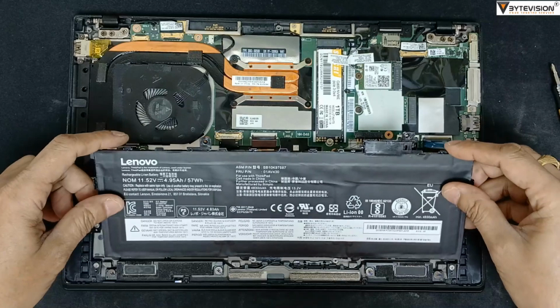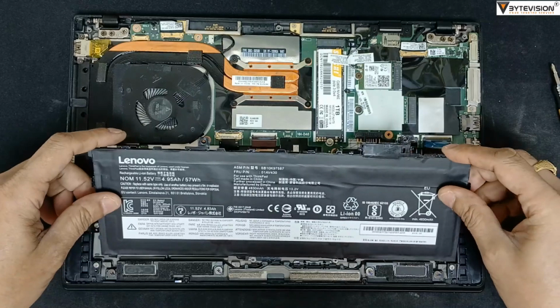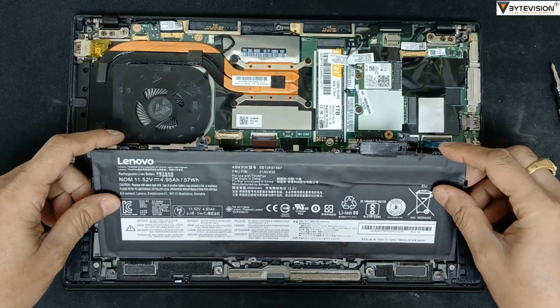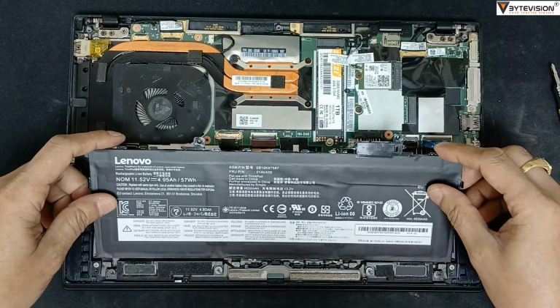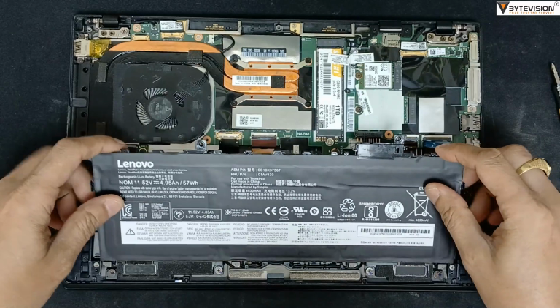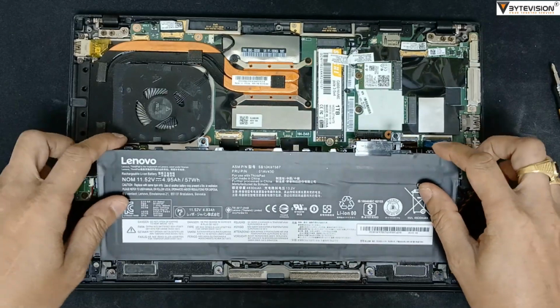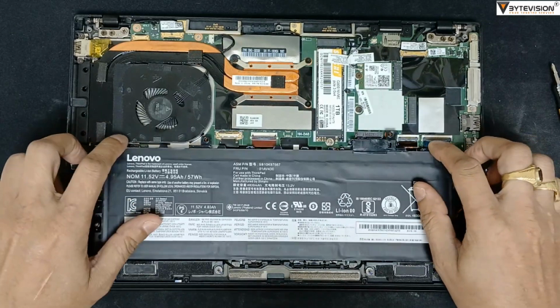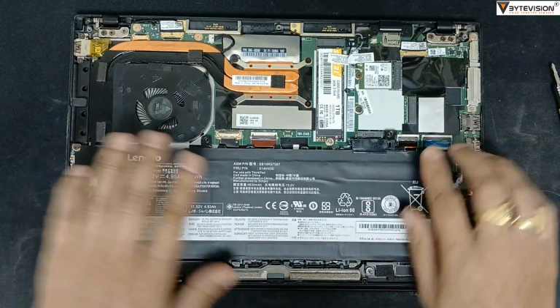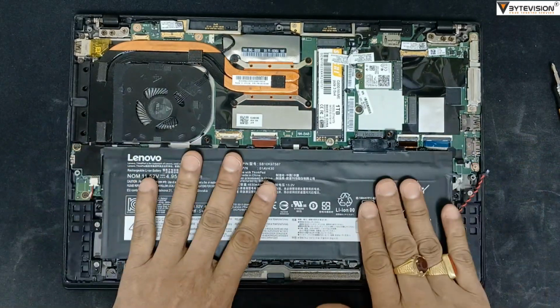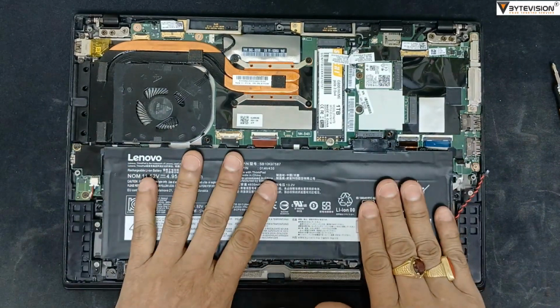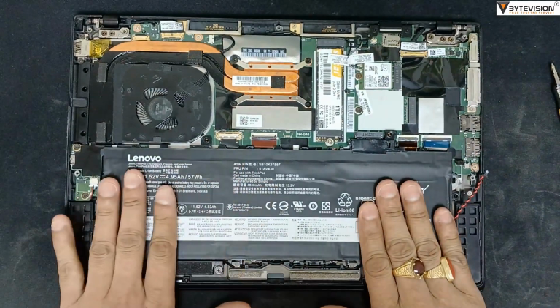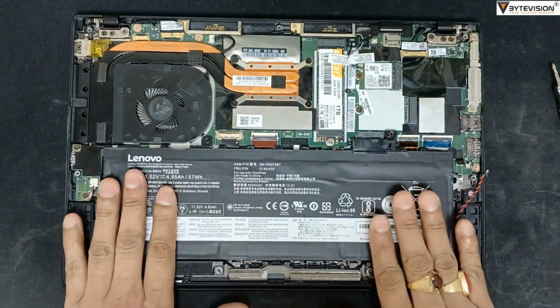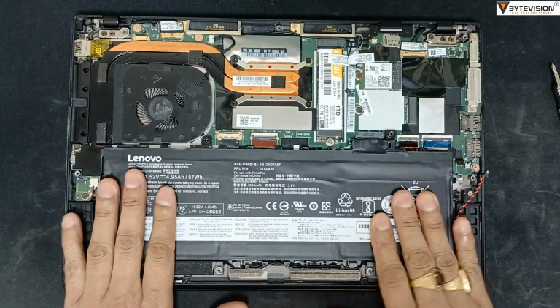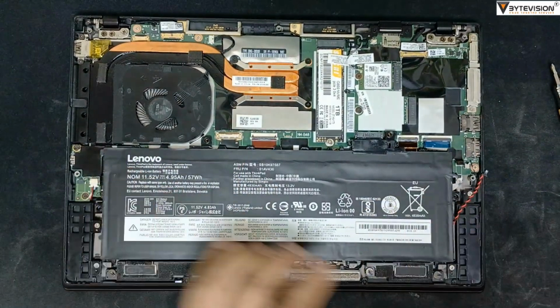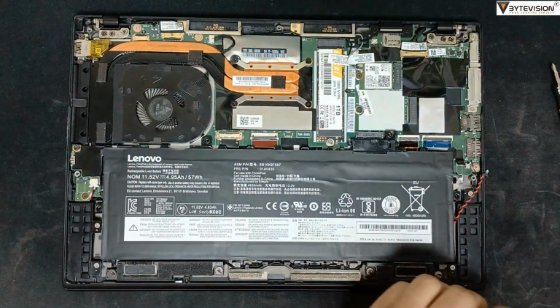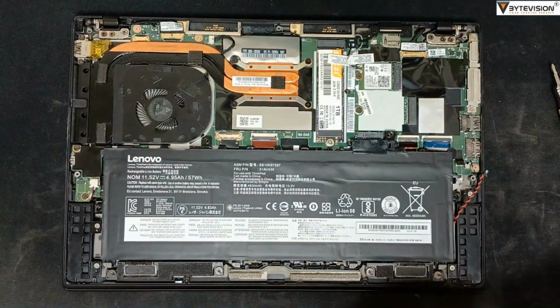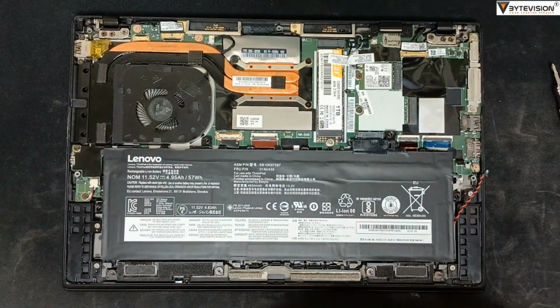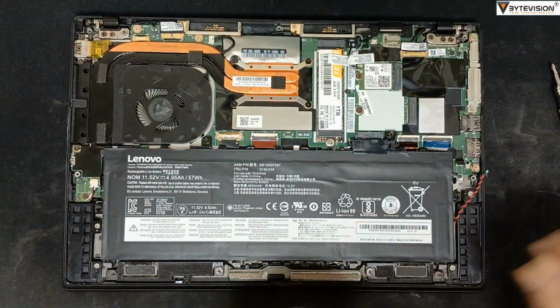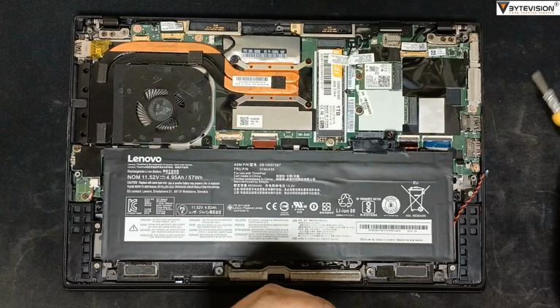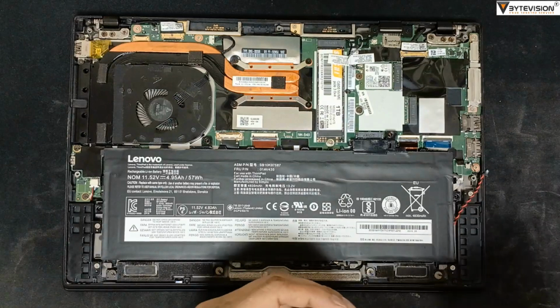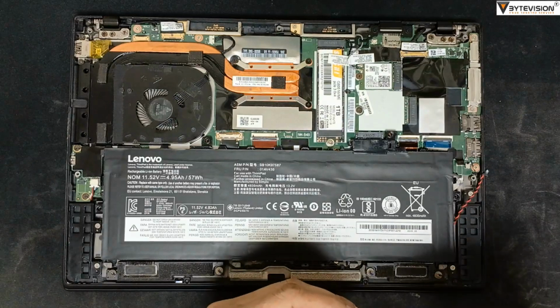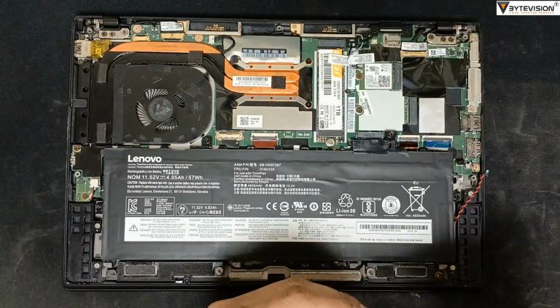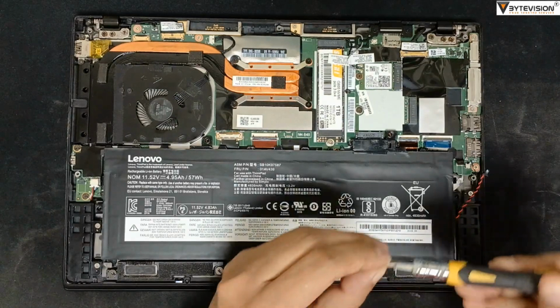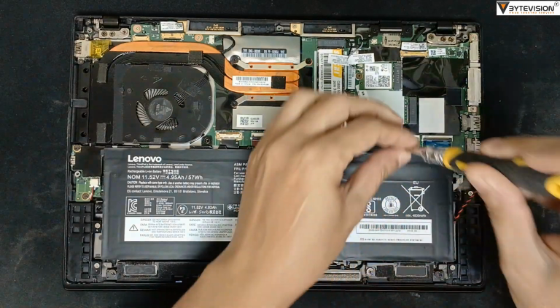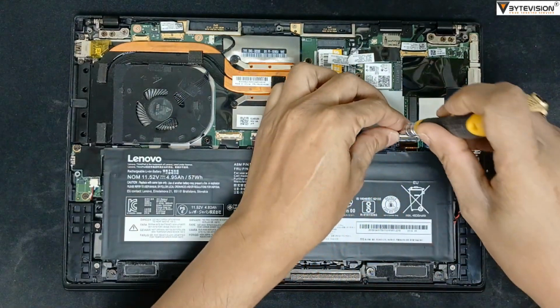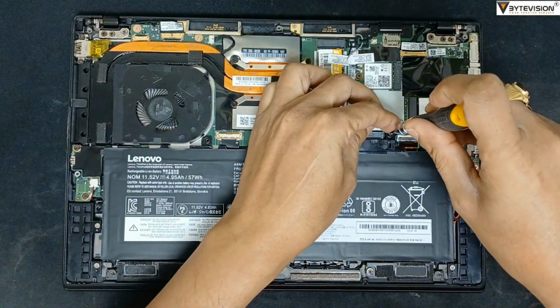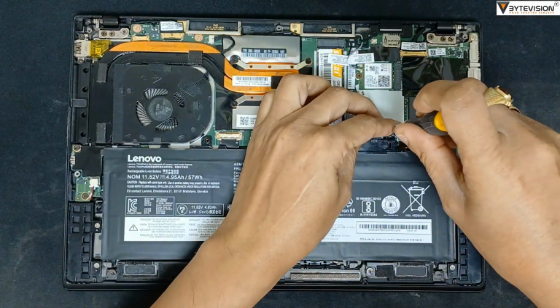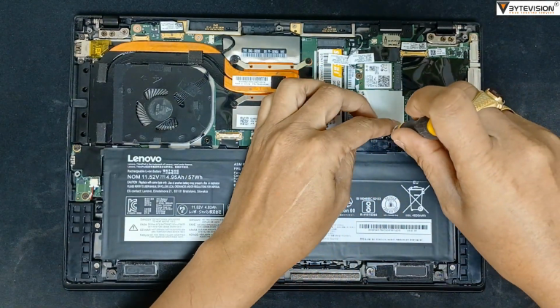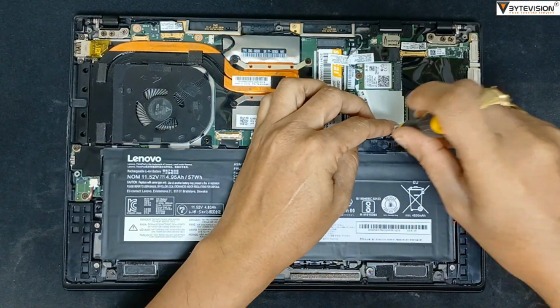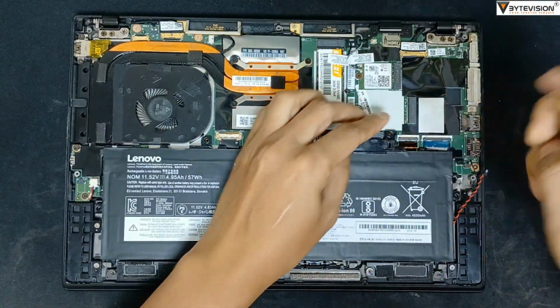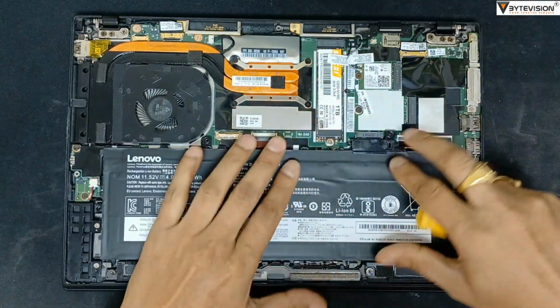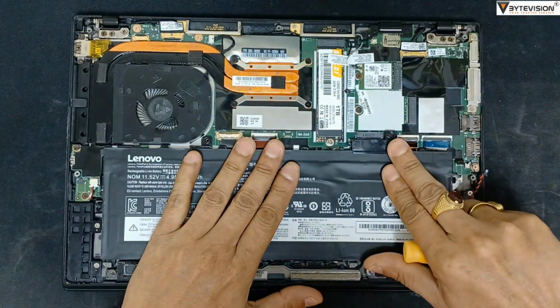Replace the new battery in the same position. Tighten all the nut screws accordingly.